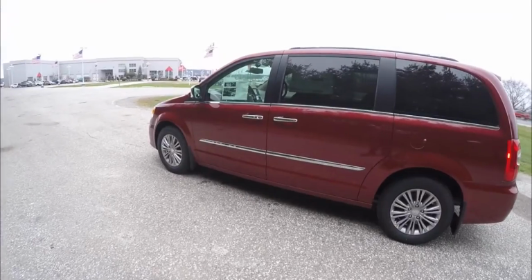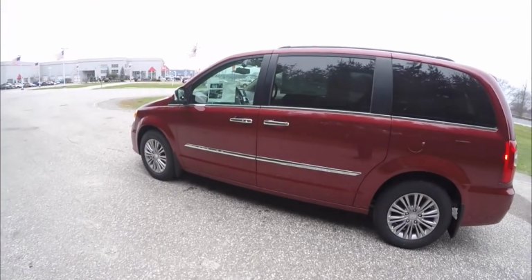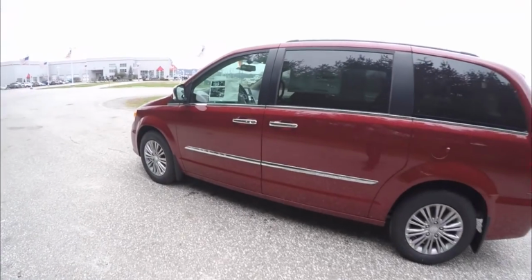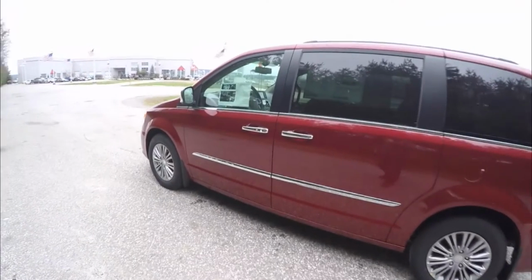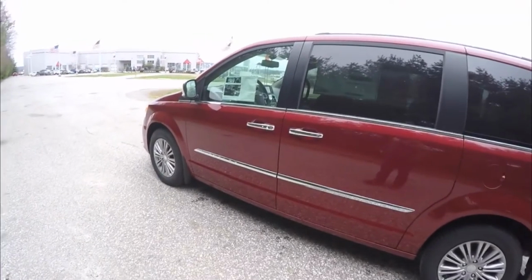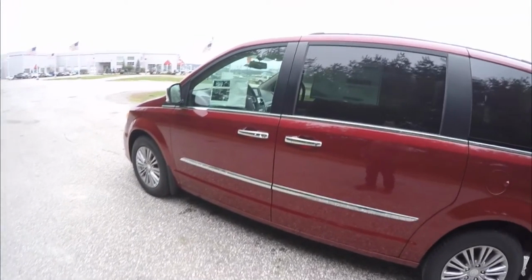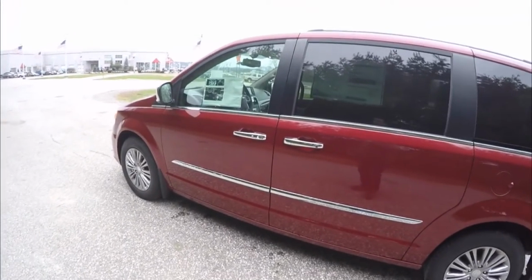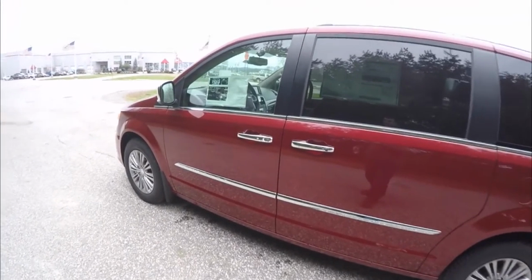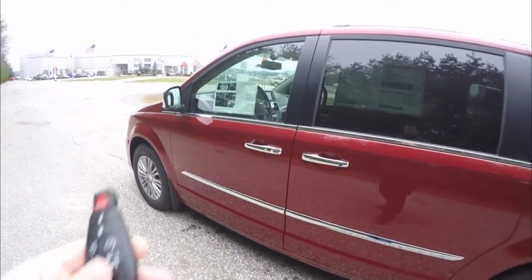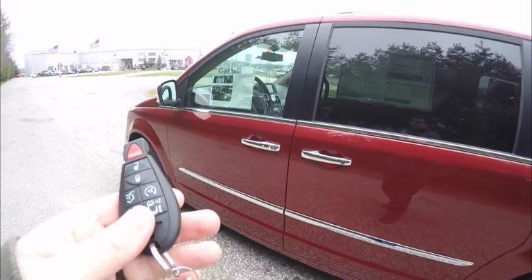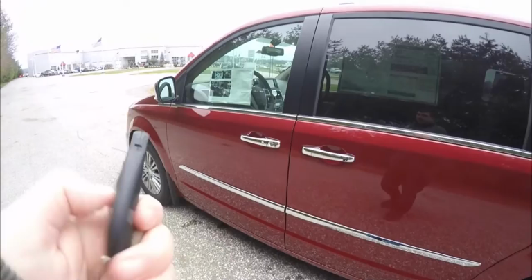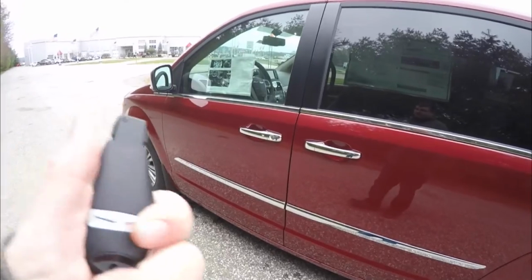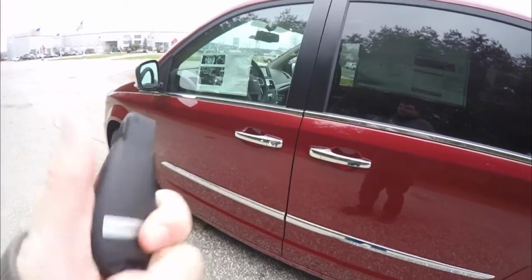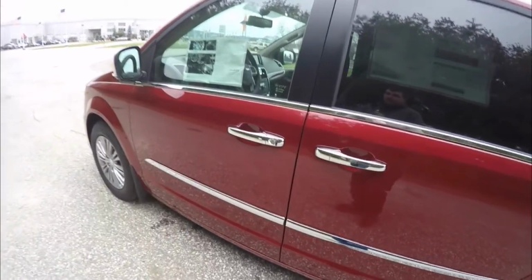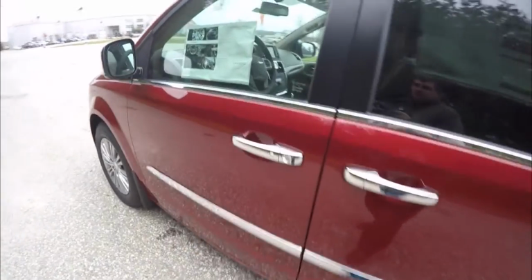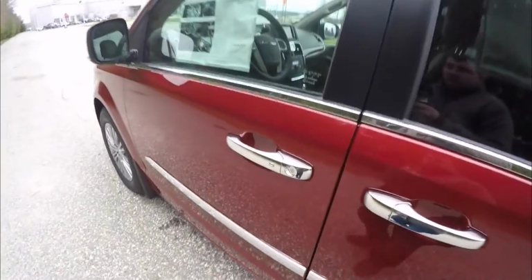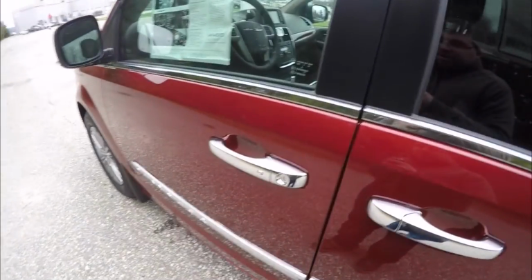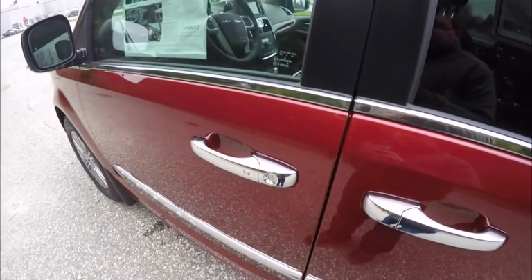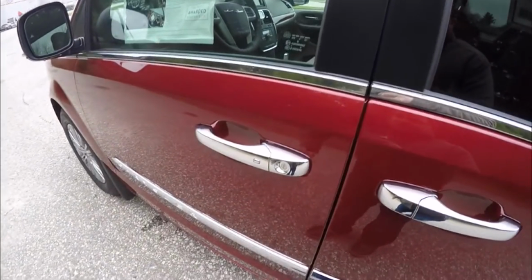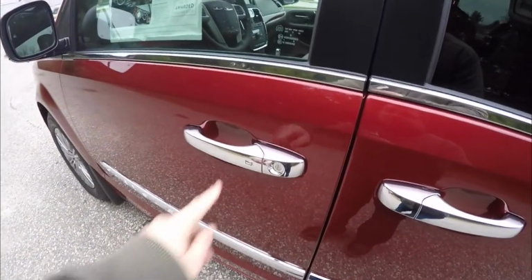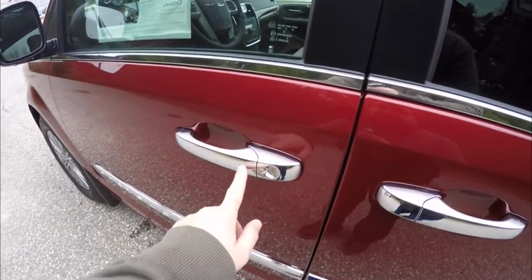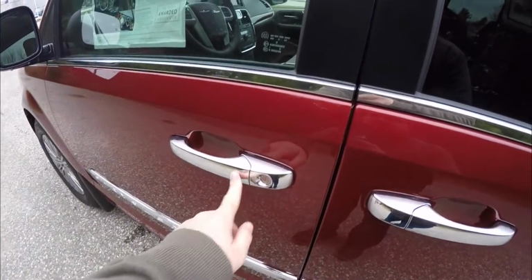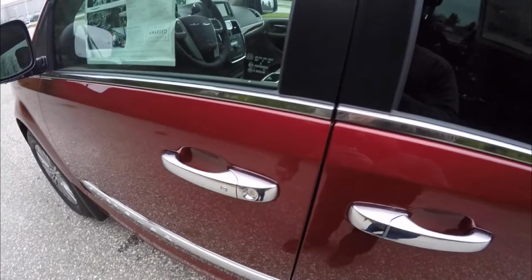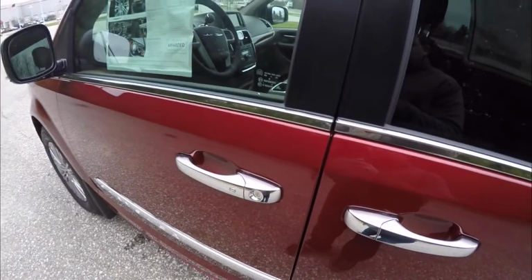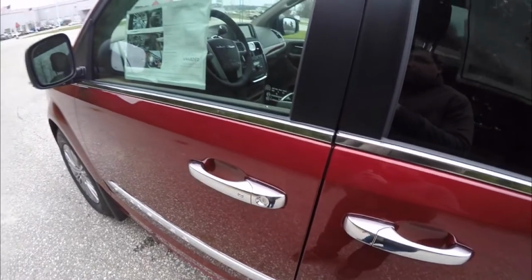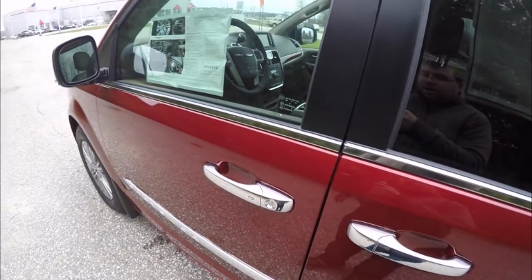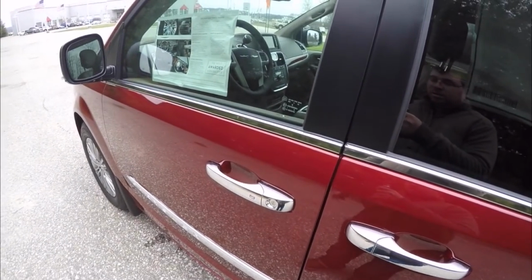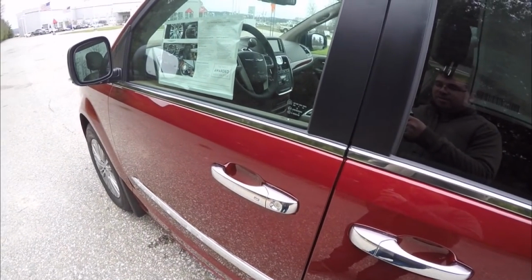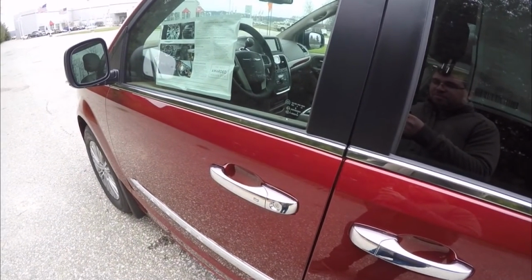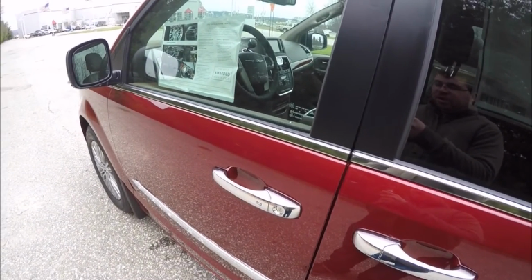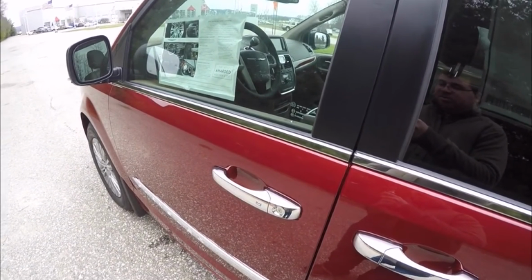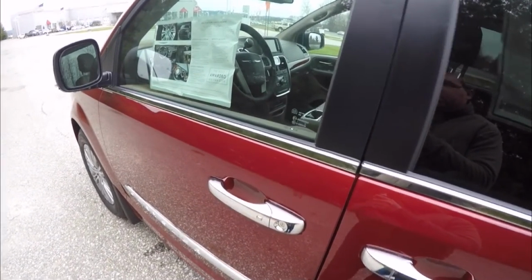It is also equipped with the Keyless Enter & Go Smart Key Access. To operate, just keep the key fob in your purse or pocket. To lock the vehicle, simply locate the chrome button on the door handle — the horn will chirp and the vehicle will lock. To unlock, simply wait a few moments and grab the handle as you'd open it.